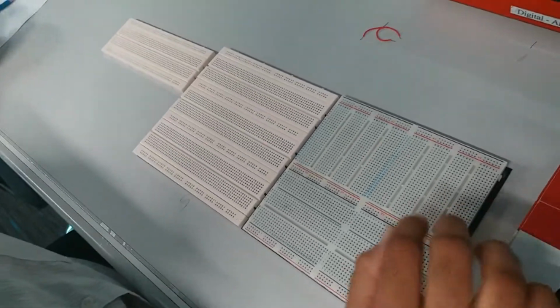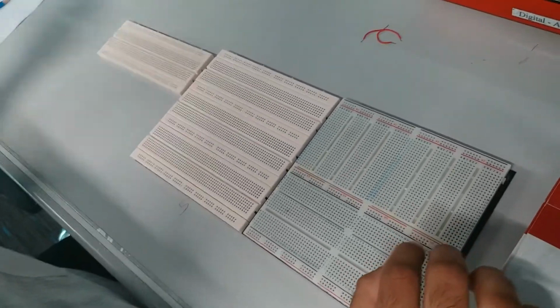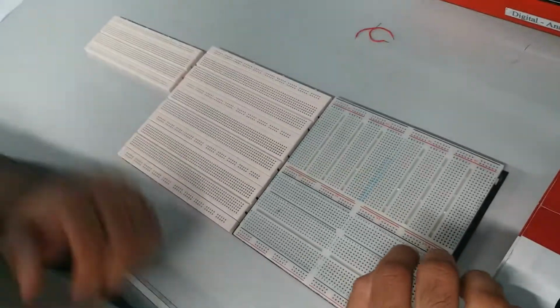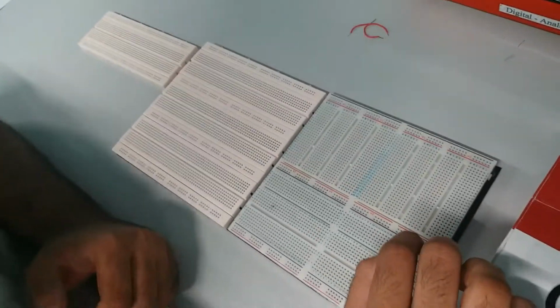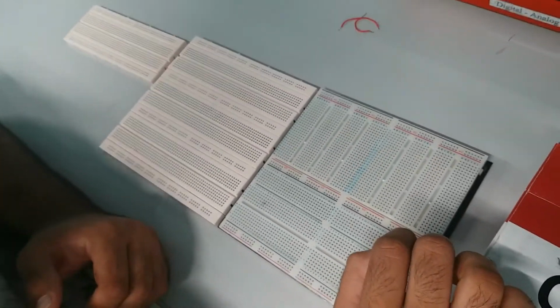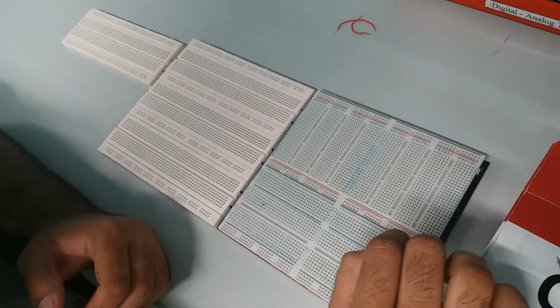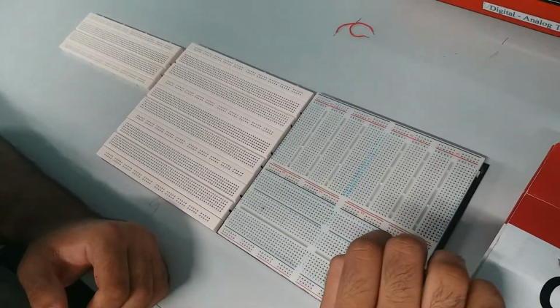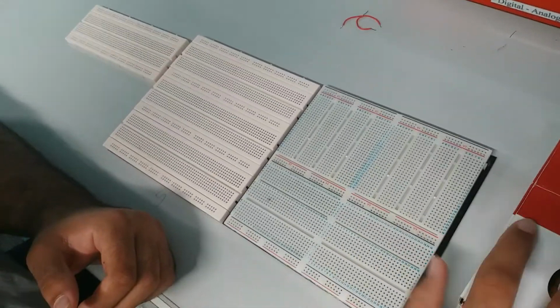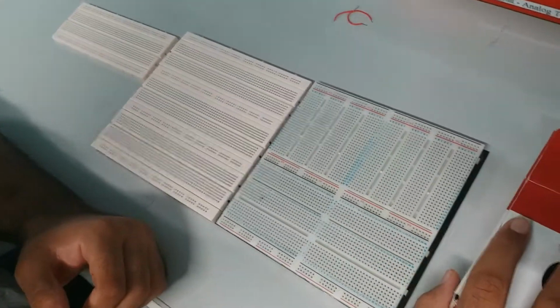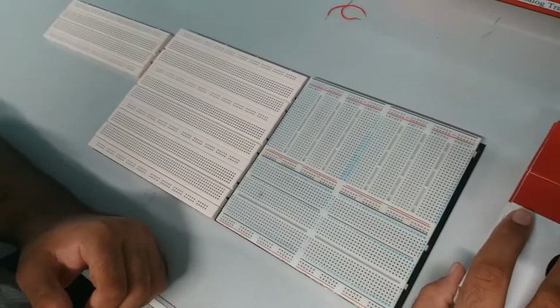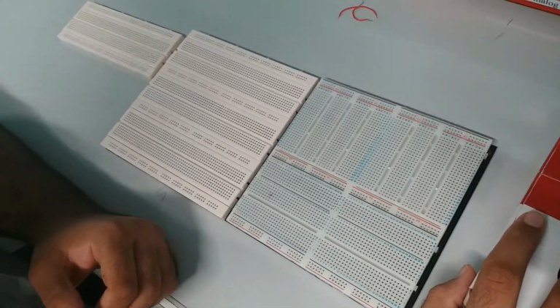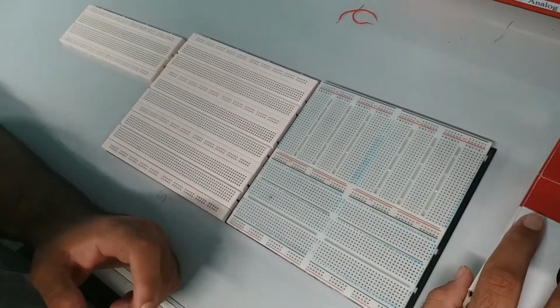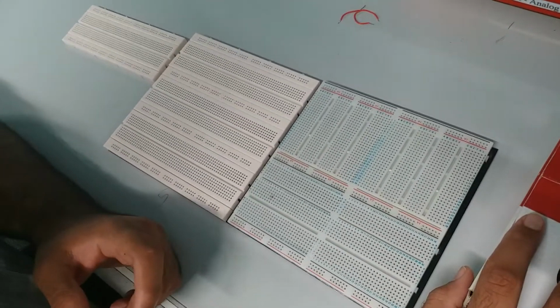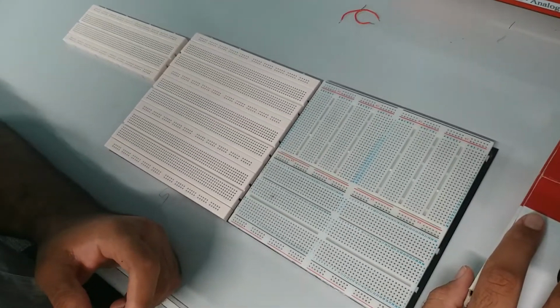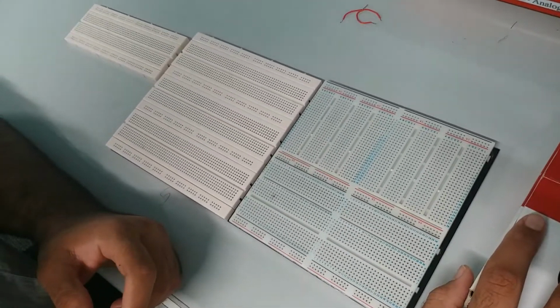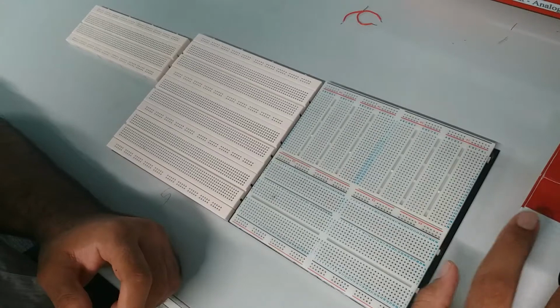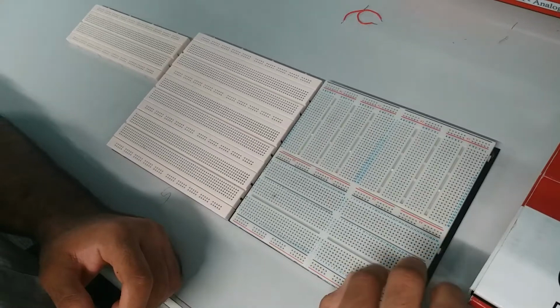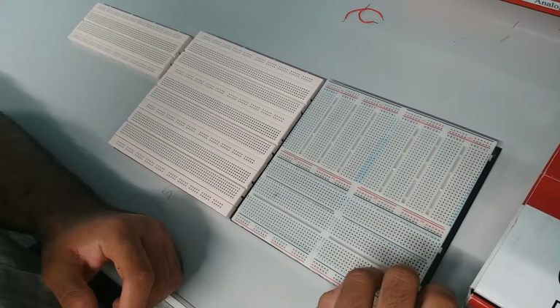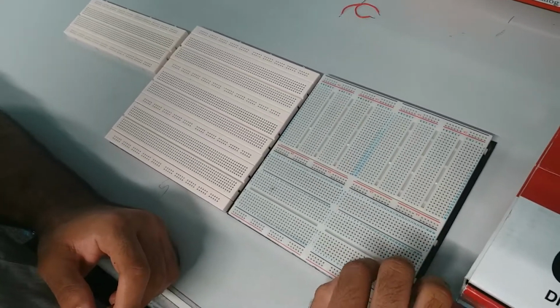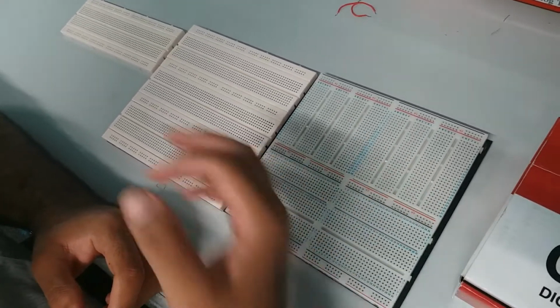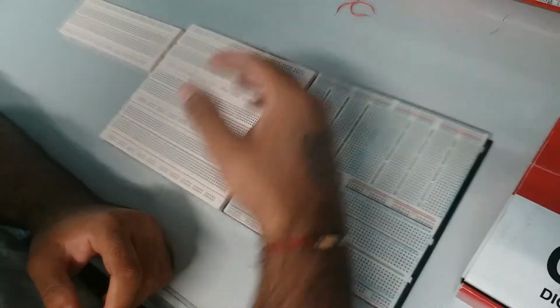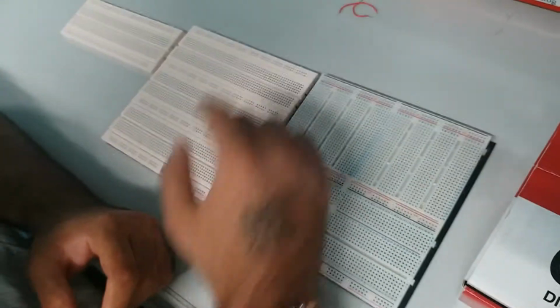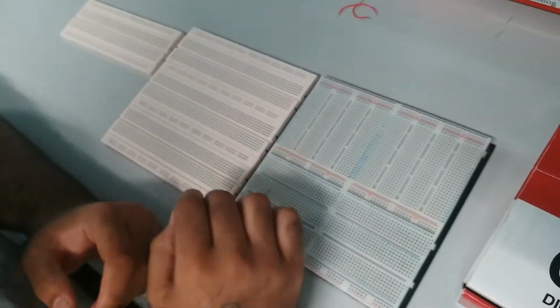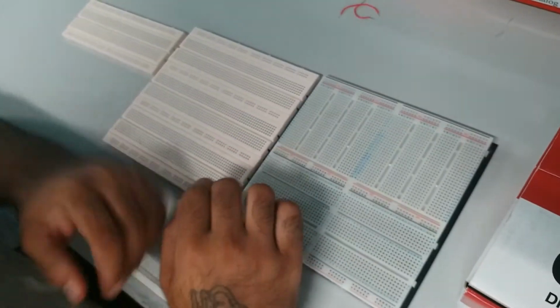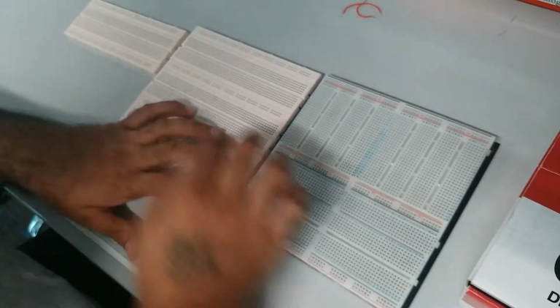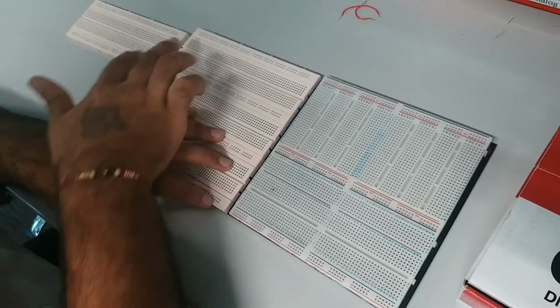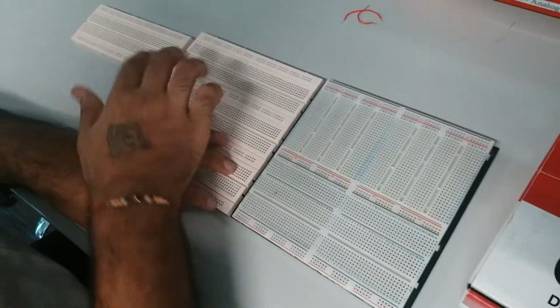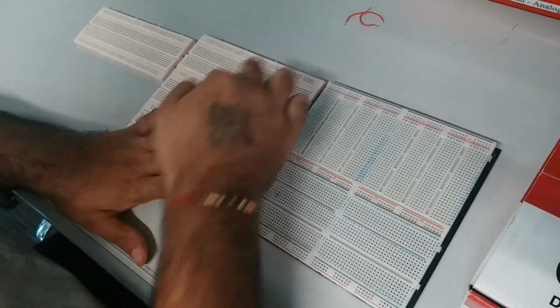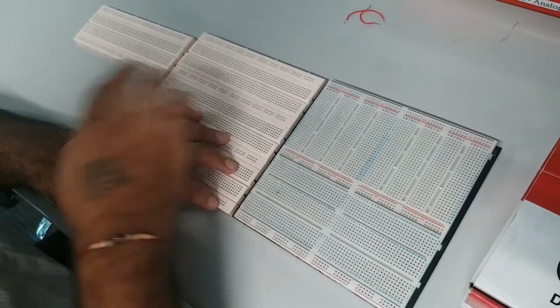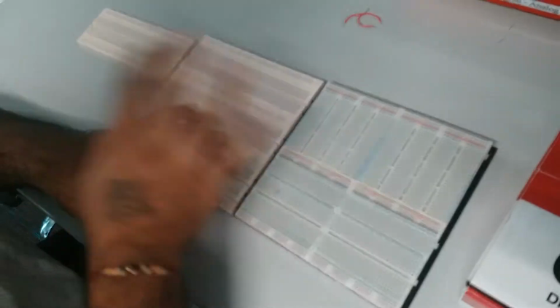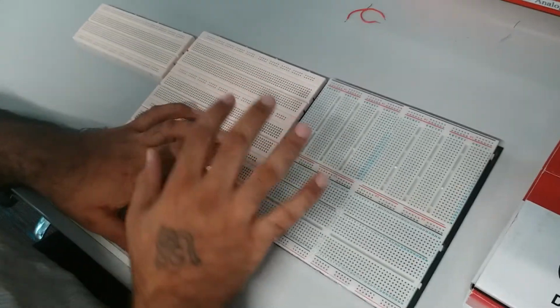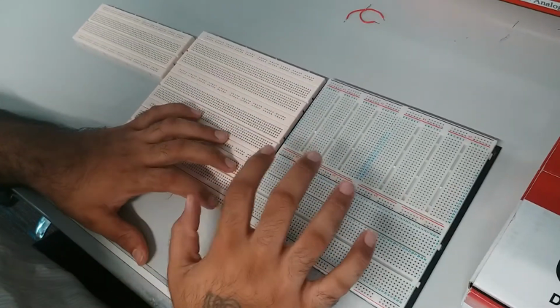So today in this video, I'll show you how to check the continuity of the breadboard, and how the breadboard functions, whether in series or in parallel, or whatsoever.